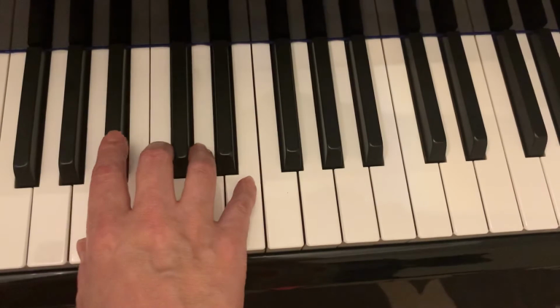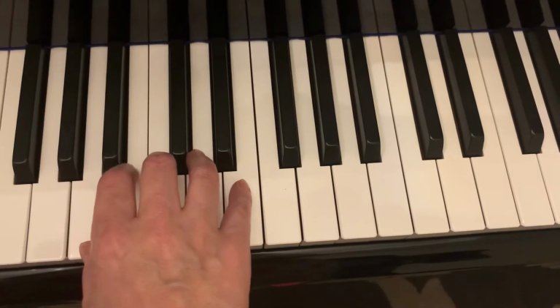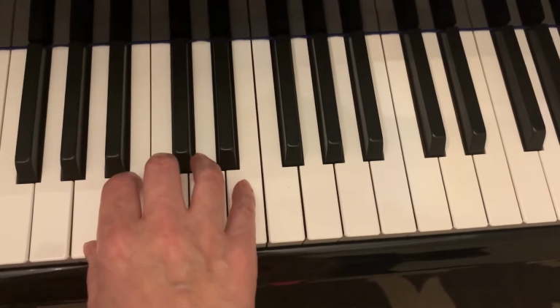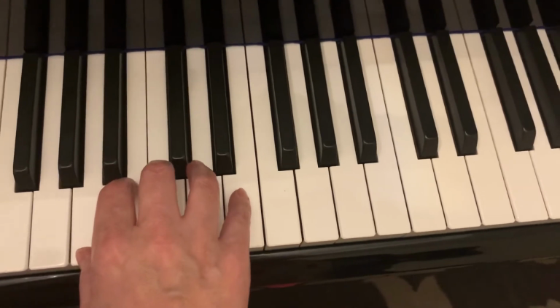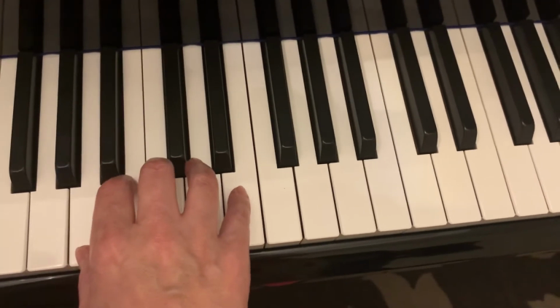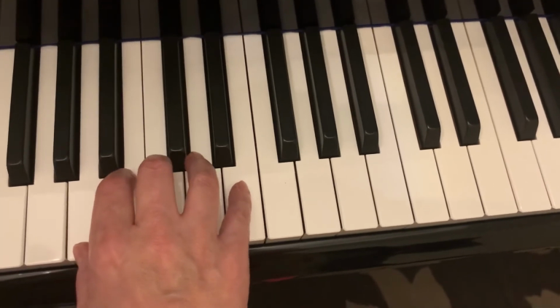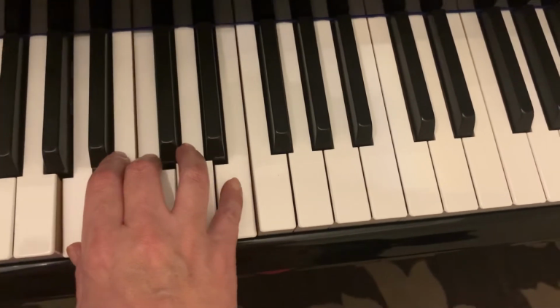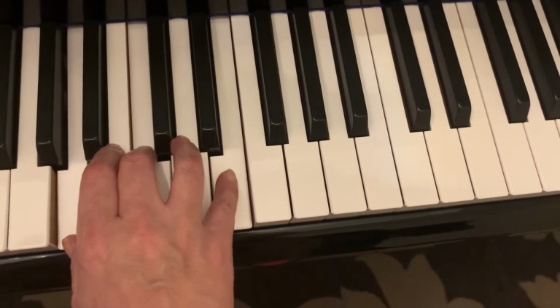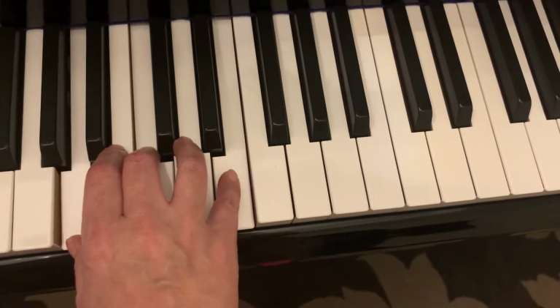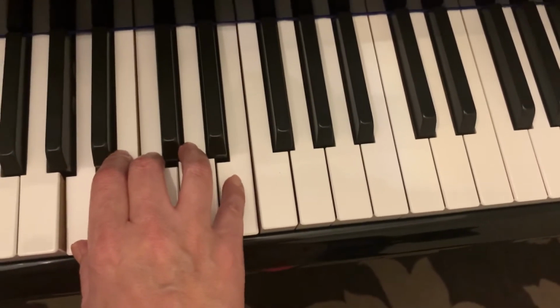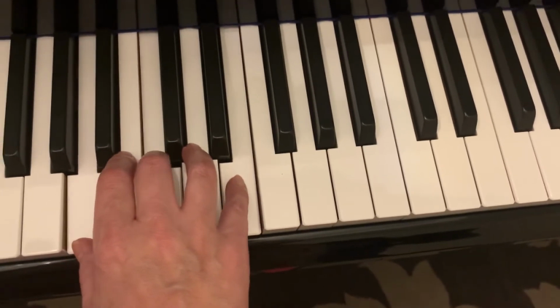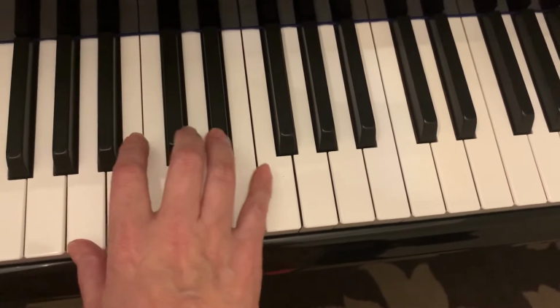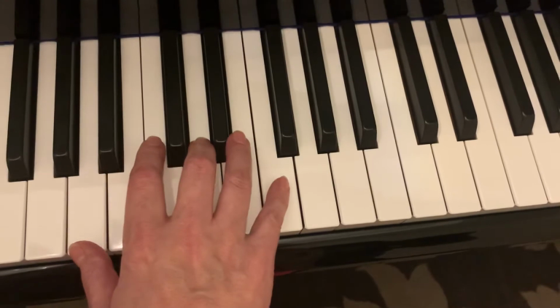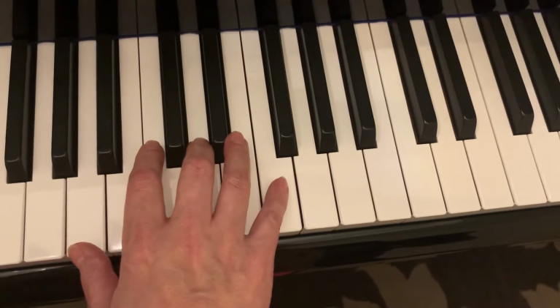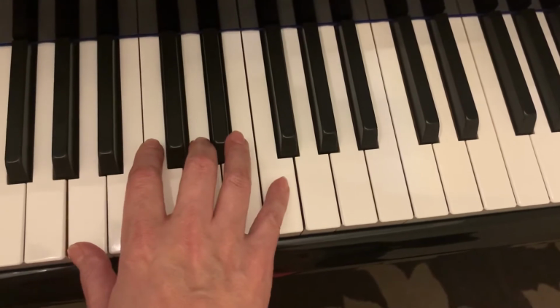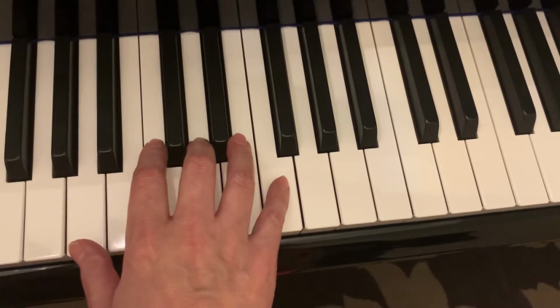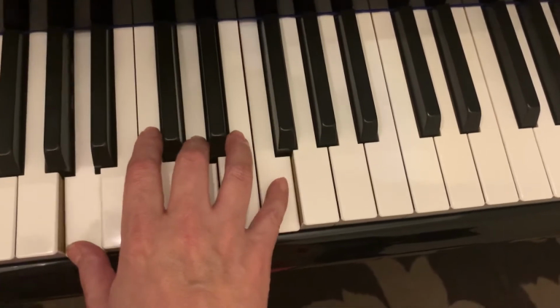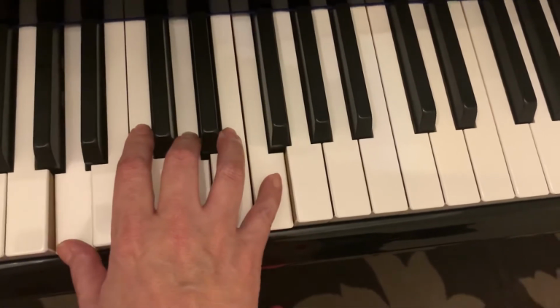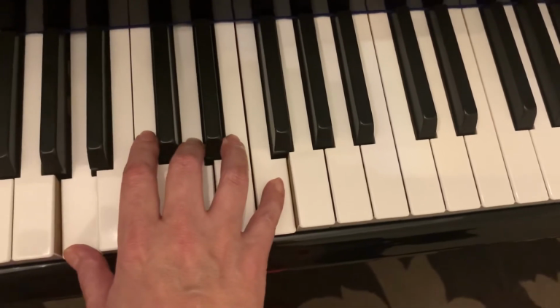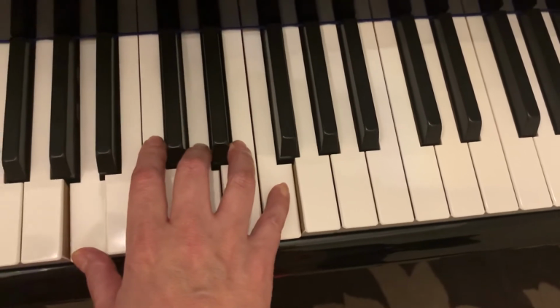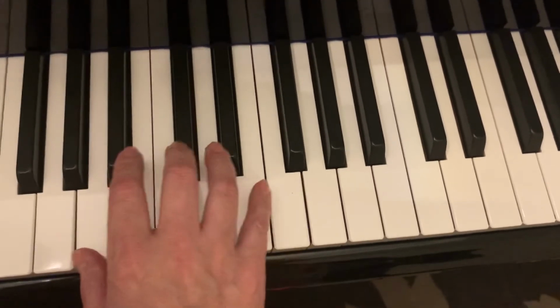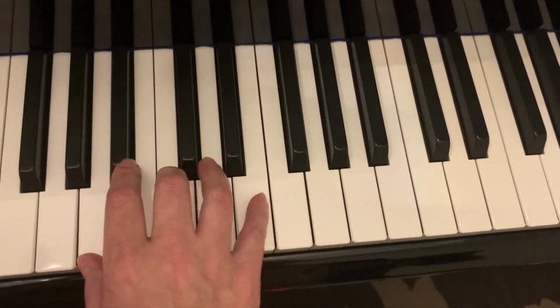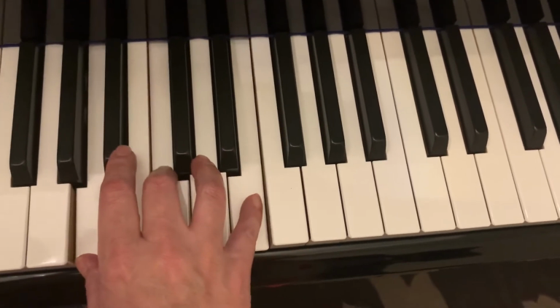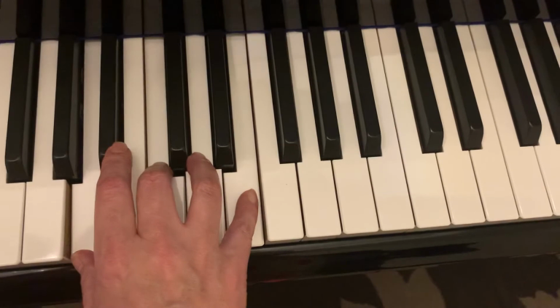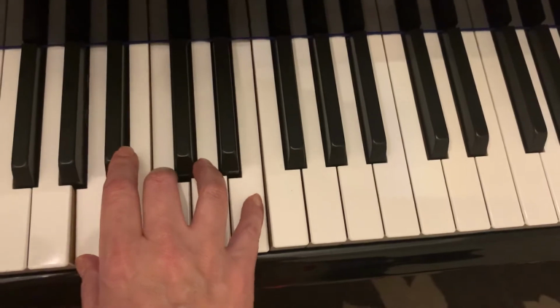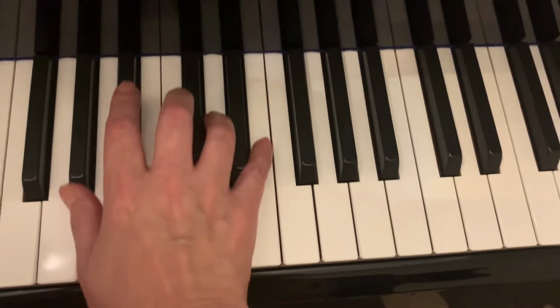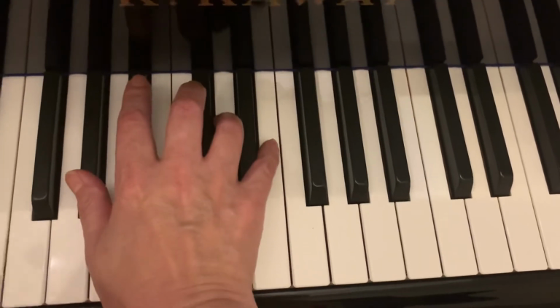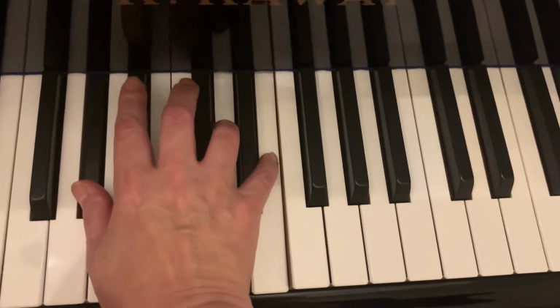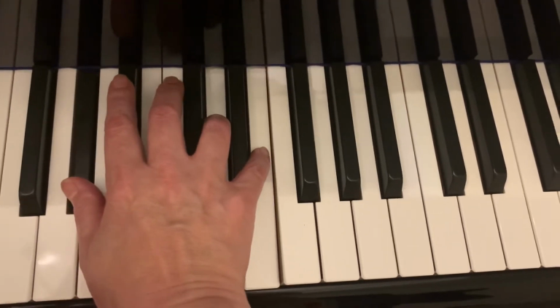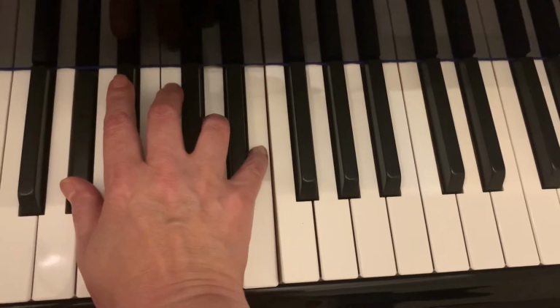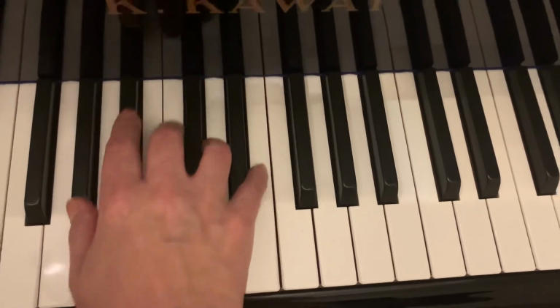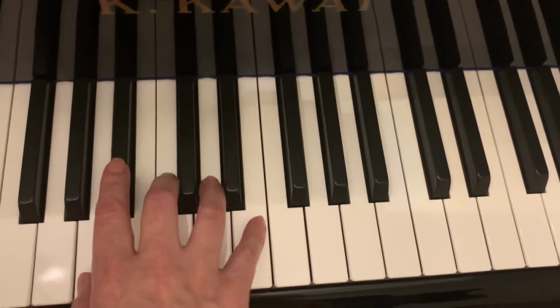Finger numbers — make sure we do one, three, five, three, five more over. So A, D, F, and A, C, E, G sharp, D, and E, and A, C, E.